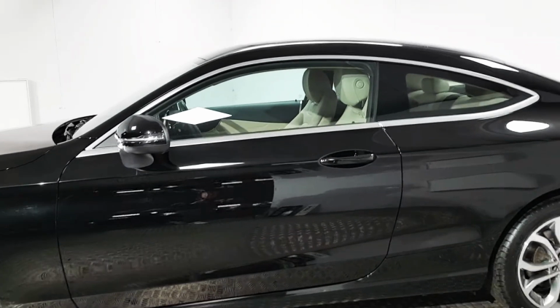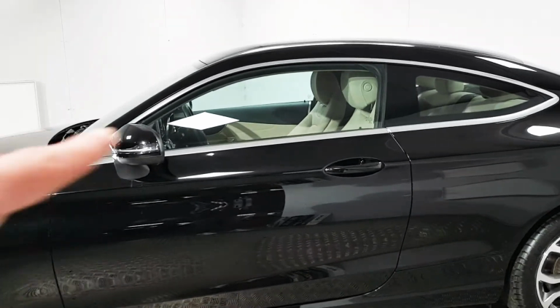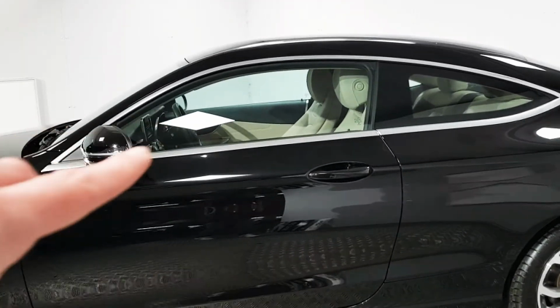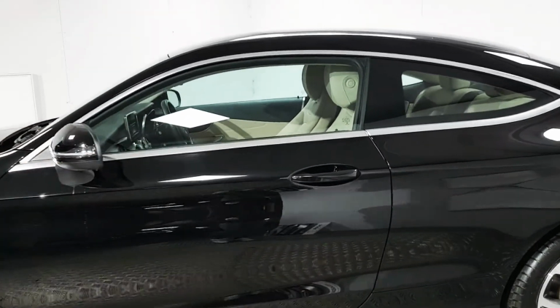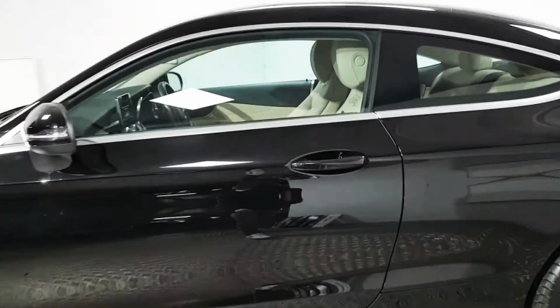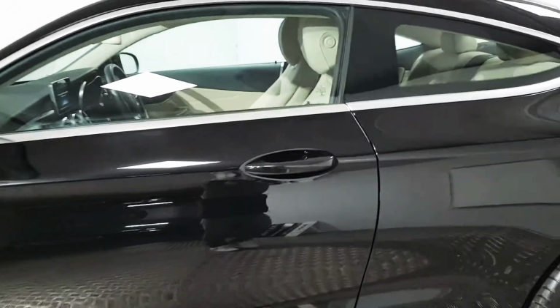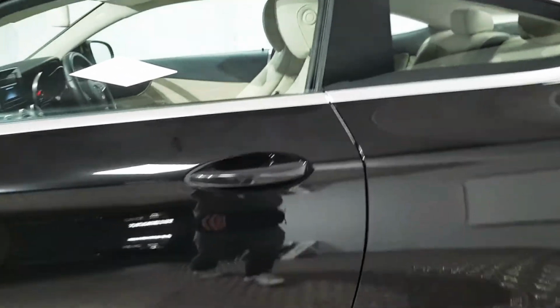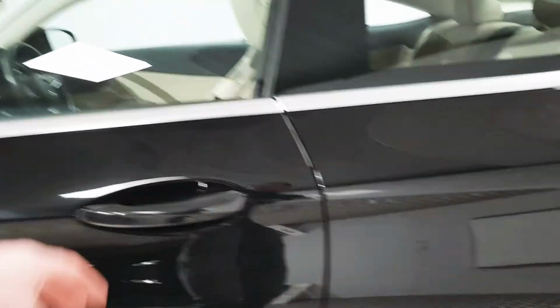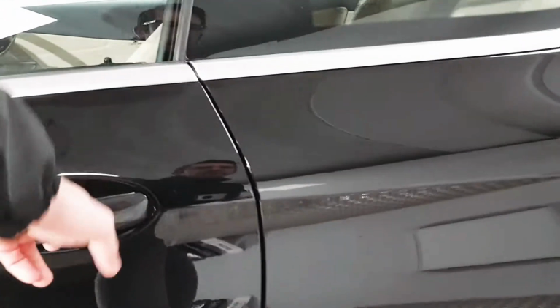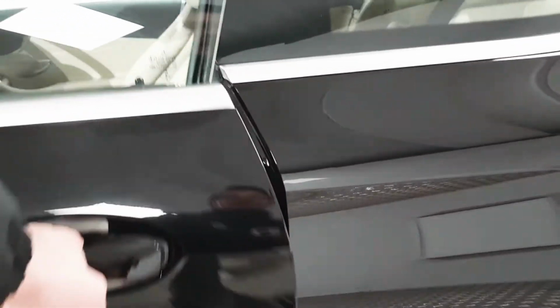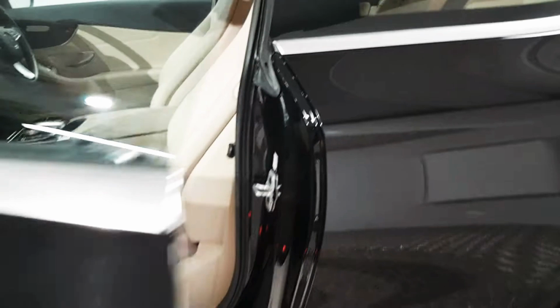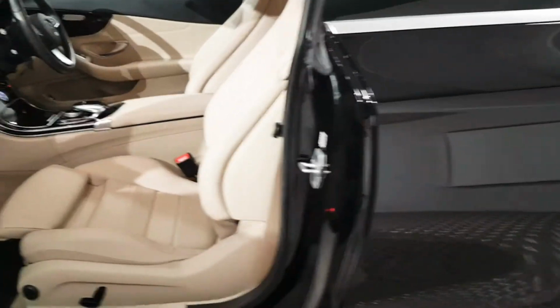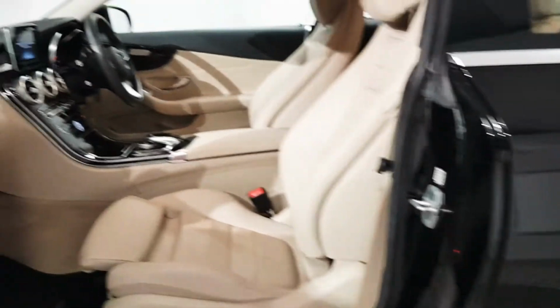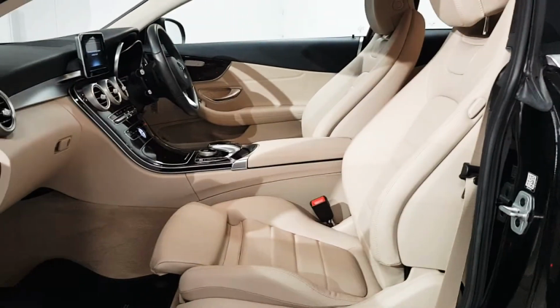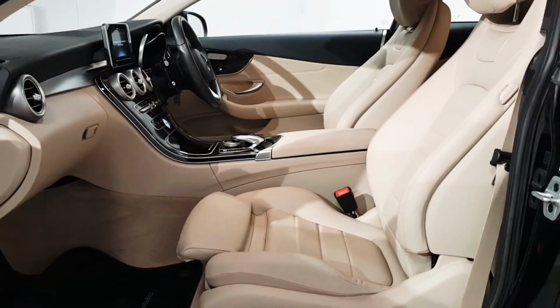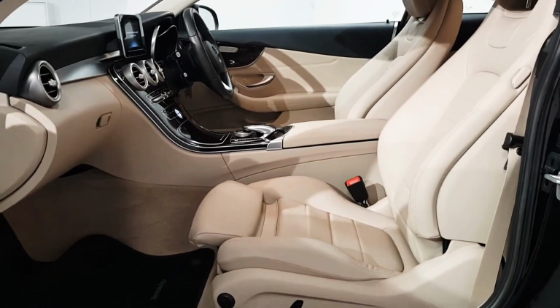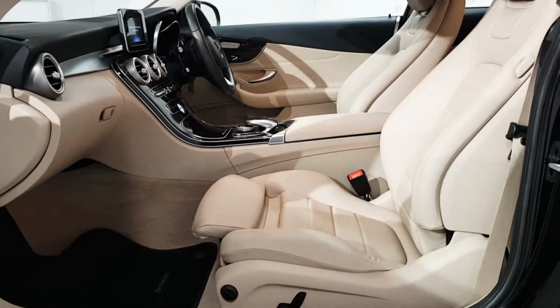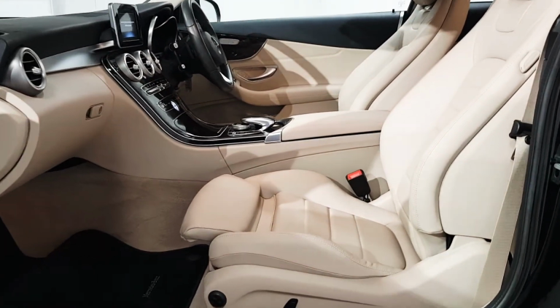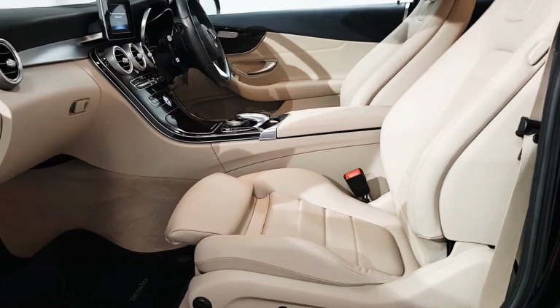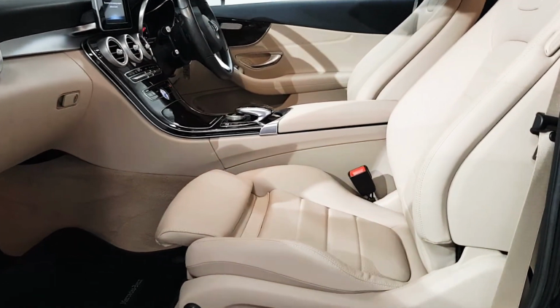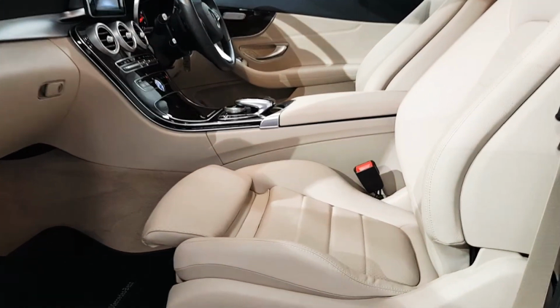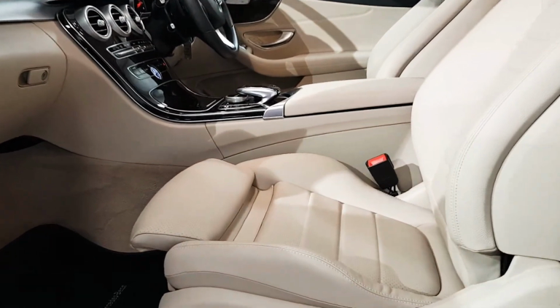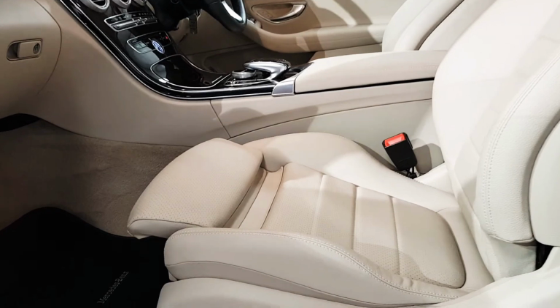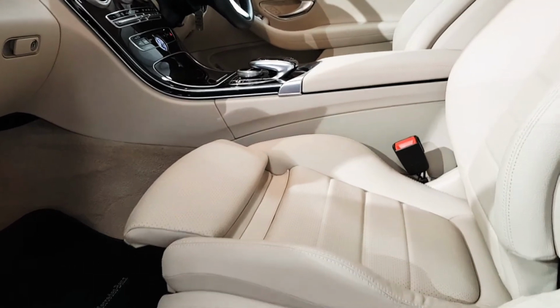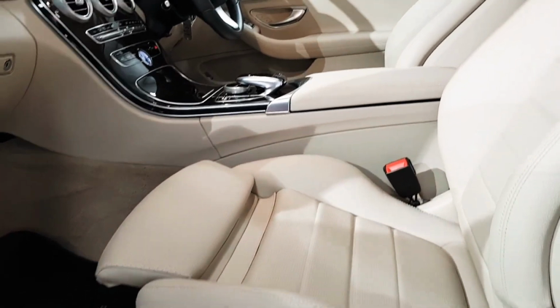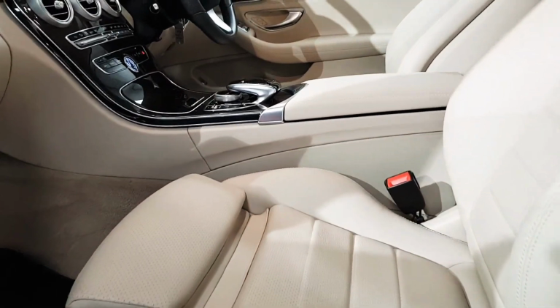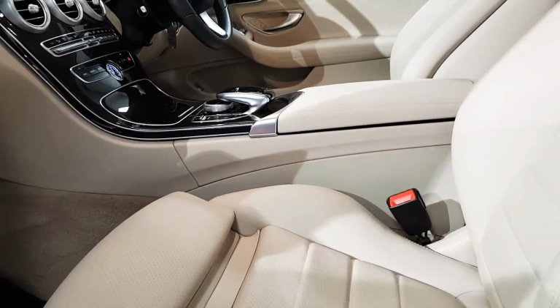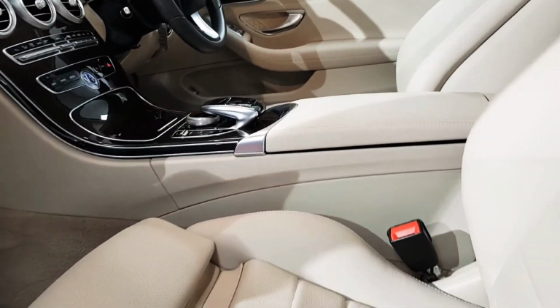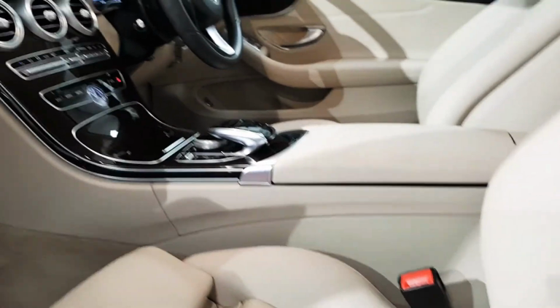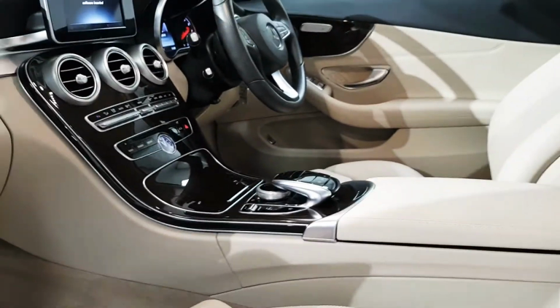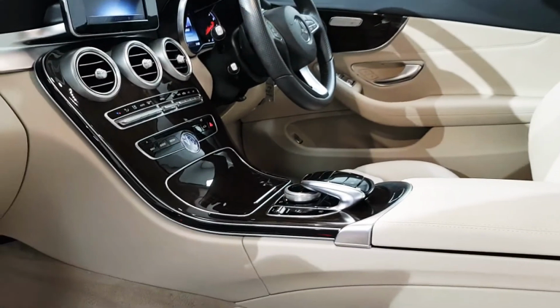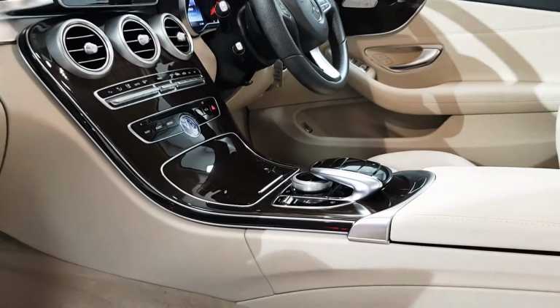Lovely bit of chrome around the circumference of the windows there — a really nice contrast with the leather. As mentioned, you have your full leather, heated seats, semi-electric seats, four-way electric lumbar support, and wood trim was specified.